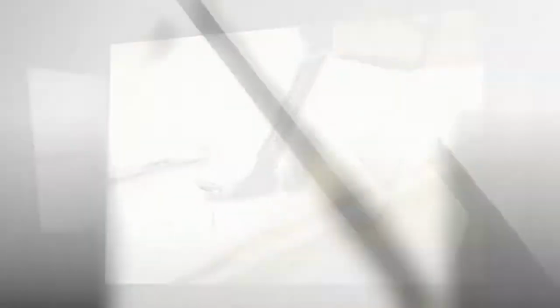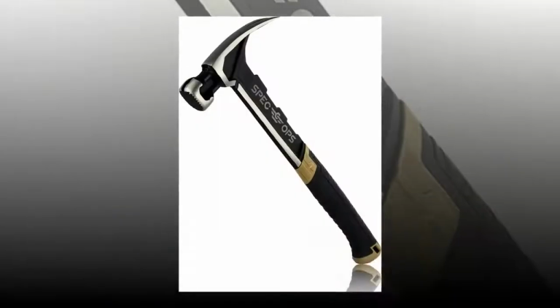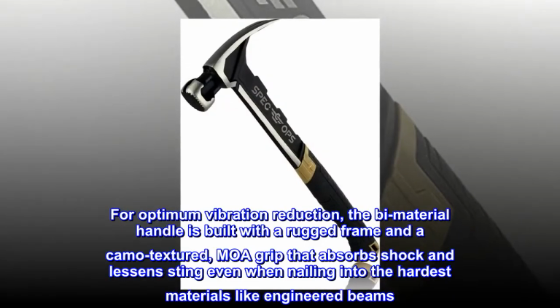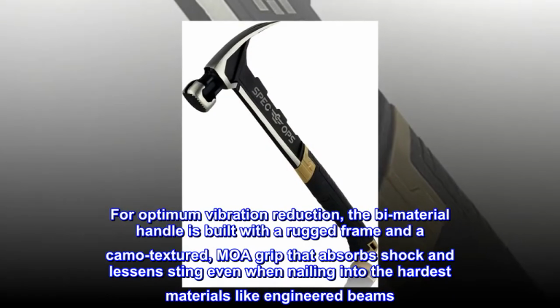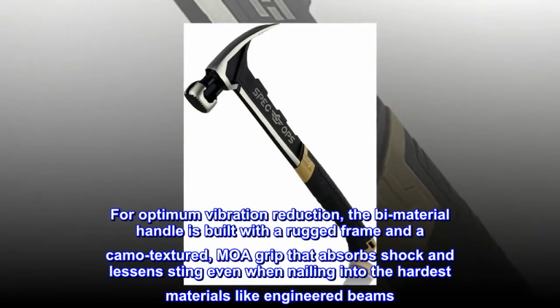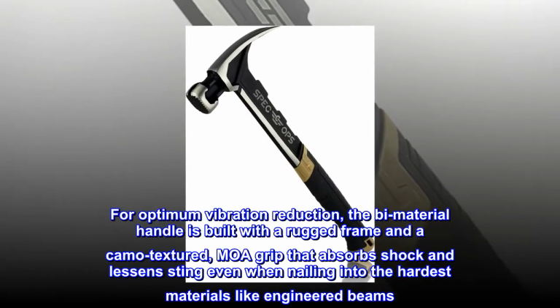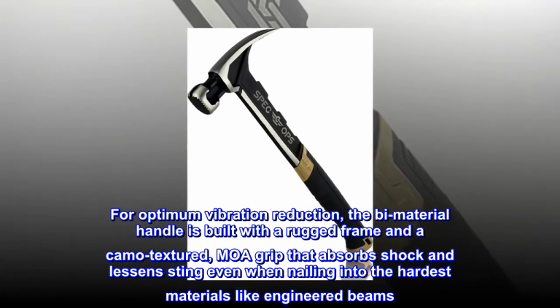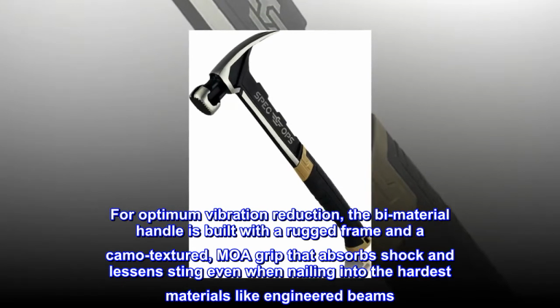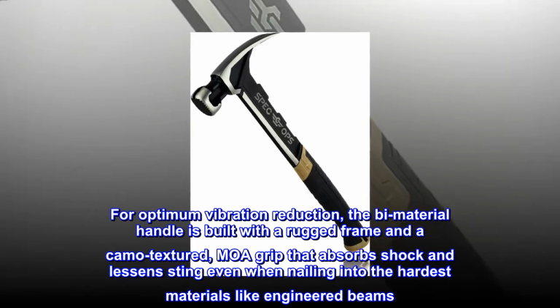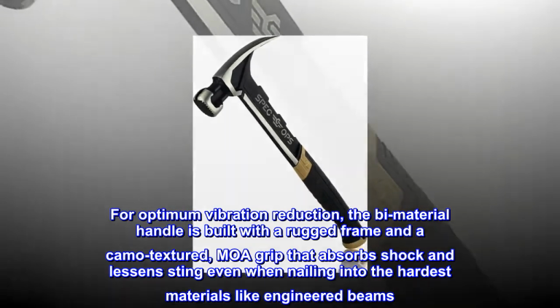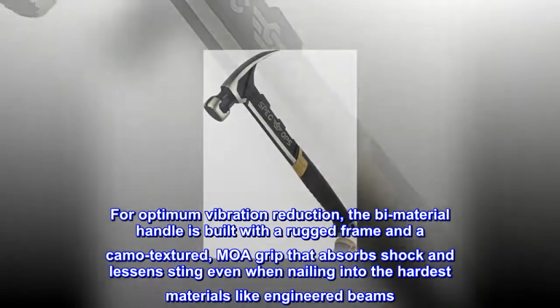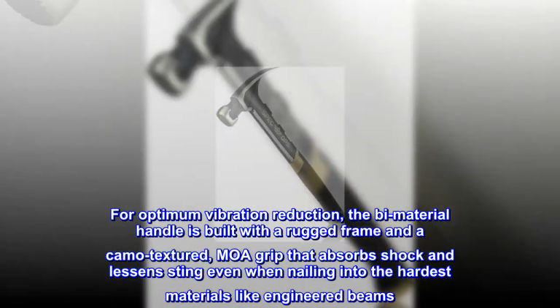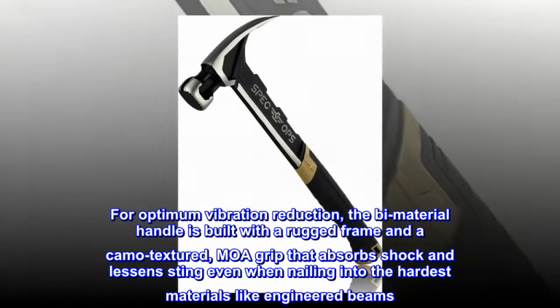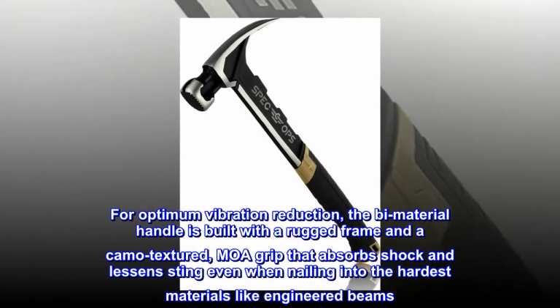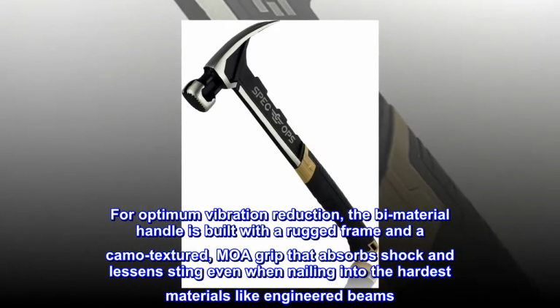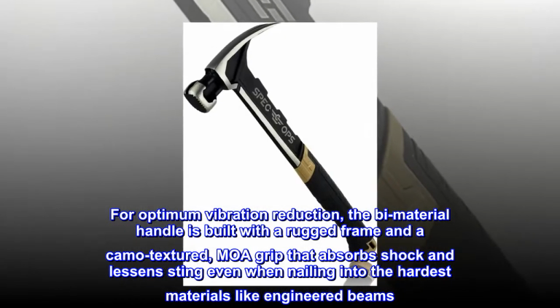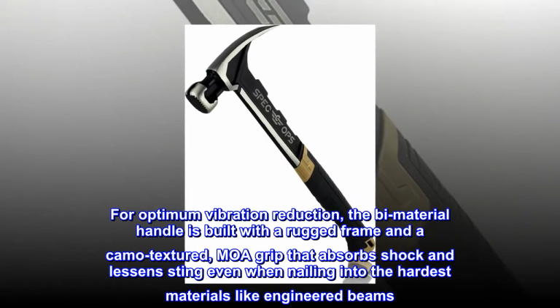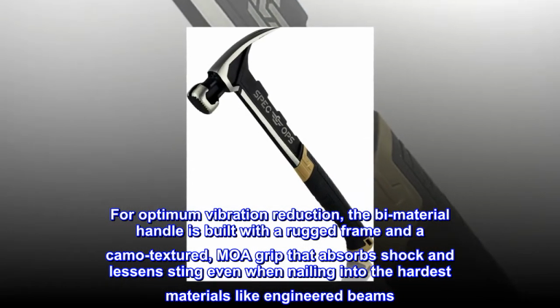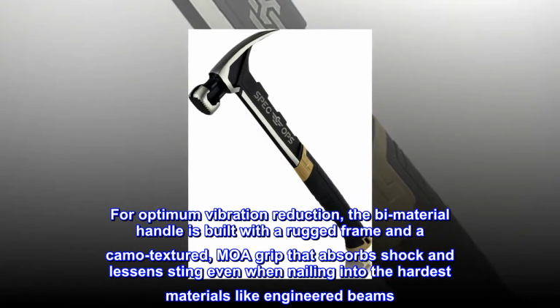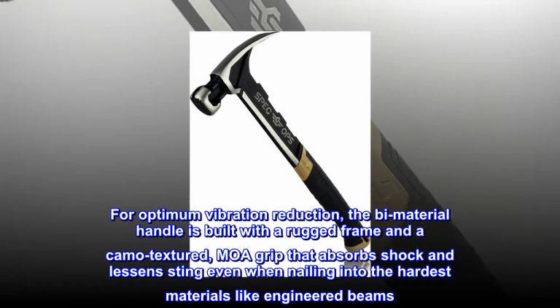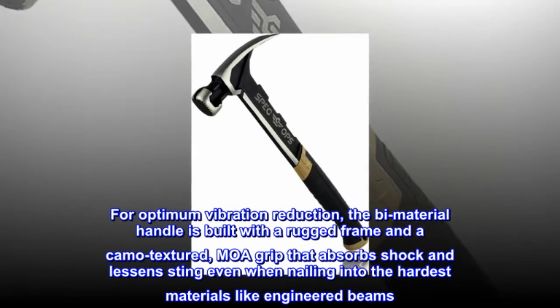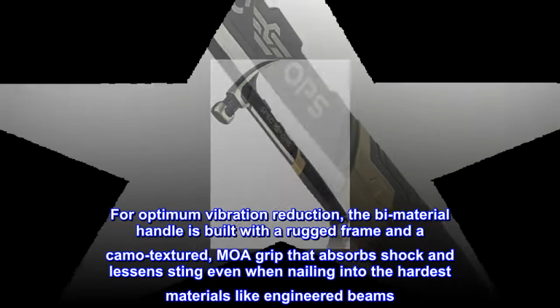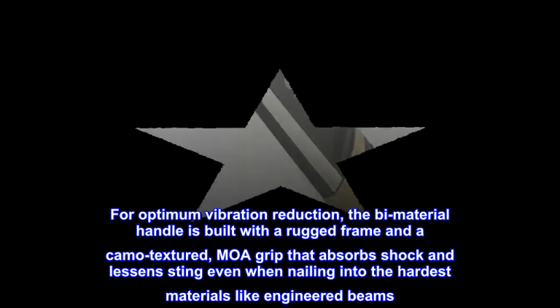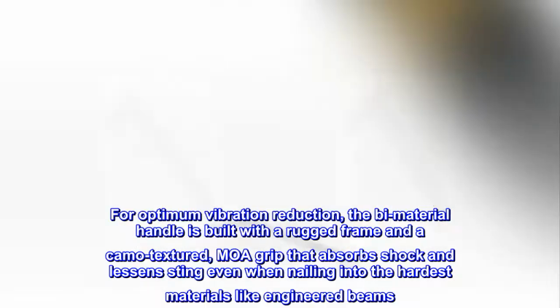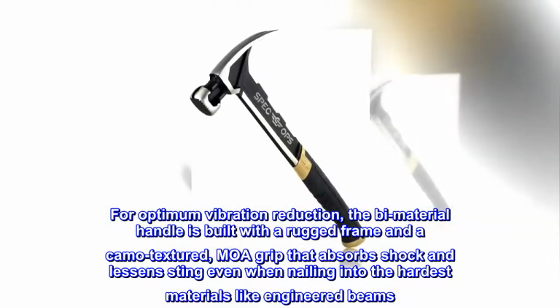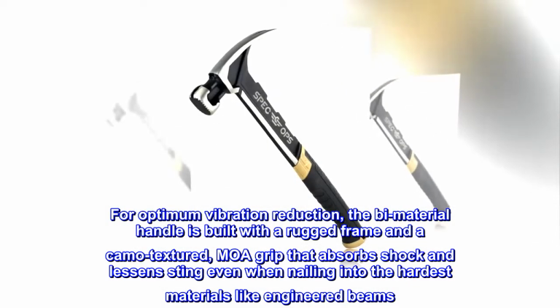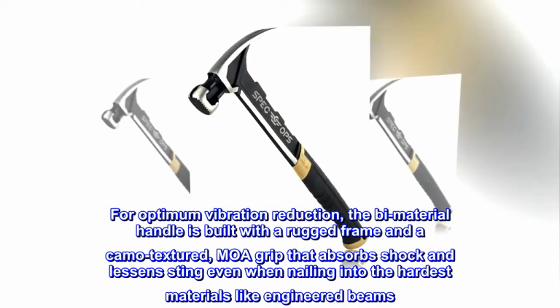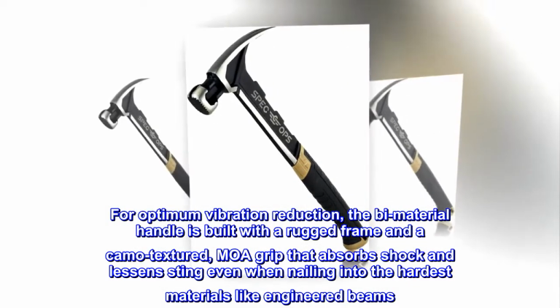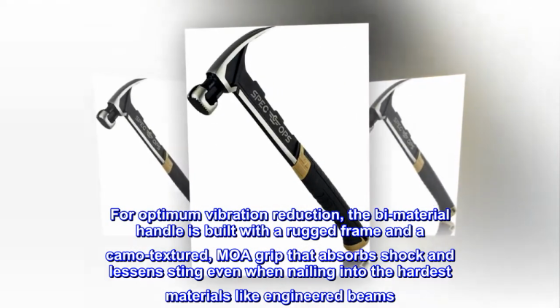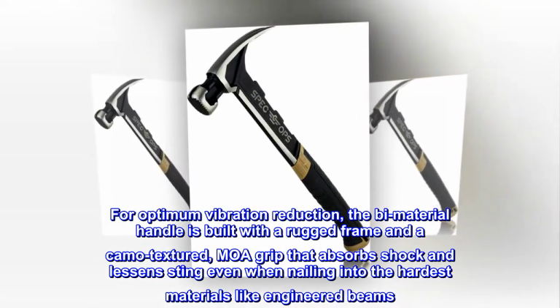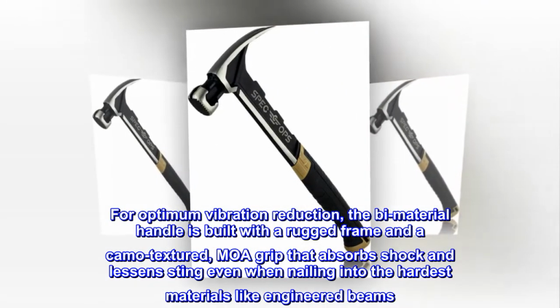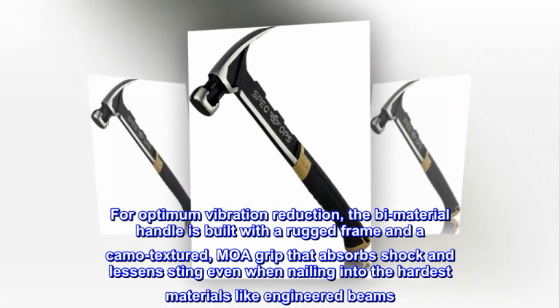For optimum vibration reduction, the bi-material handle is built with a rugged frame and a camo-textured MOA grip that absorbs shock and lessens sting, even when nailing into the hardest materials like engineered beams.